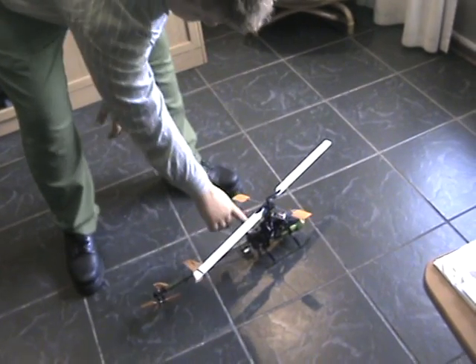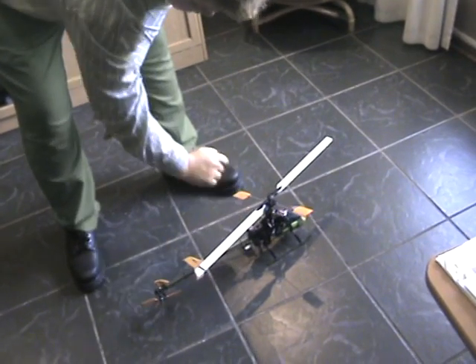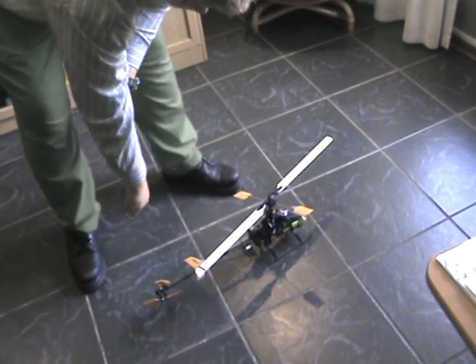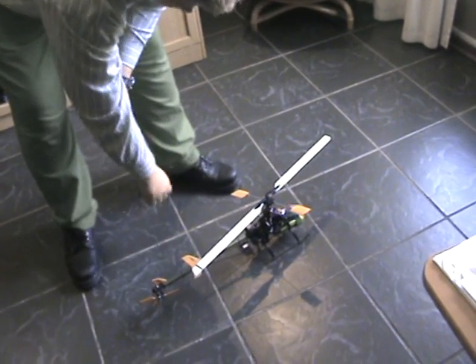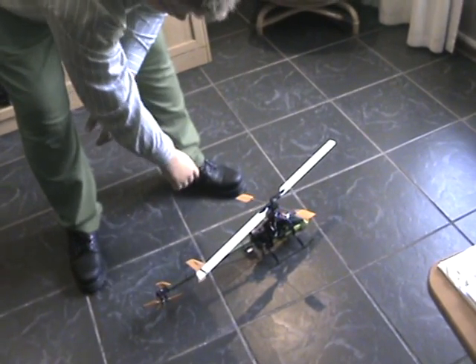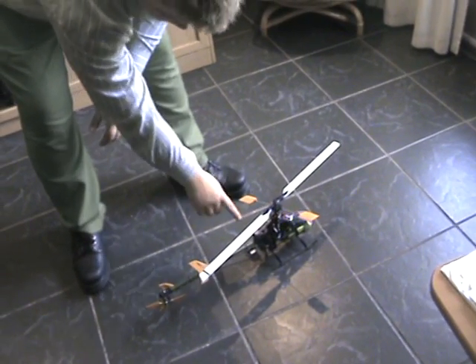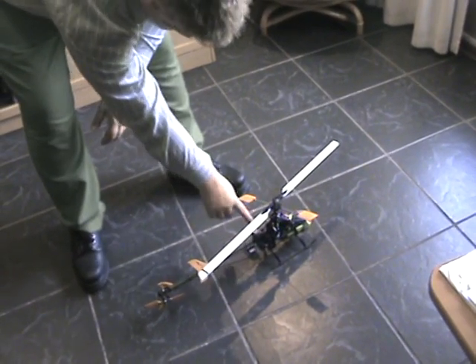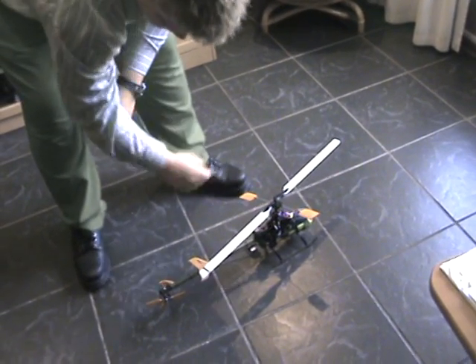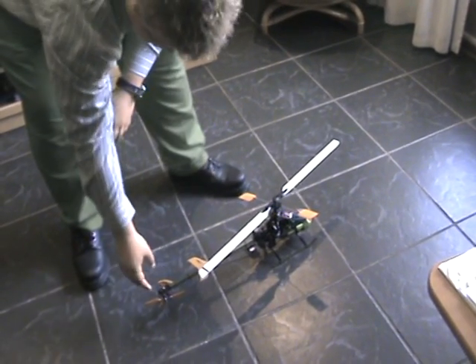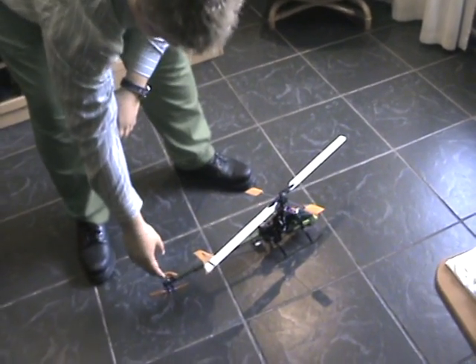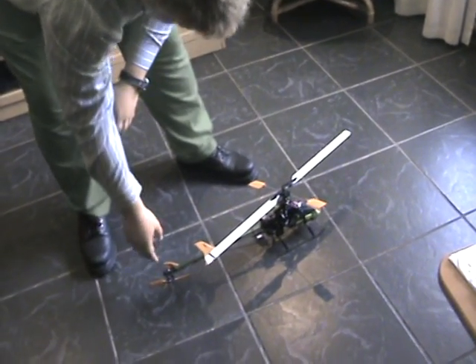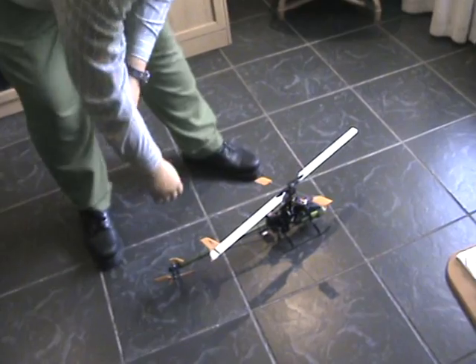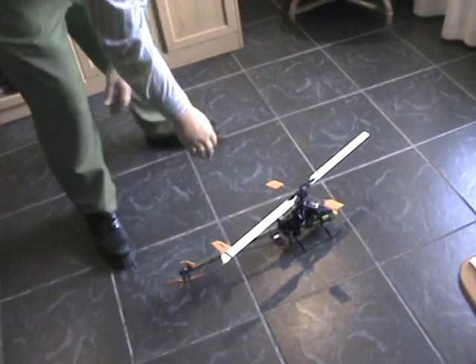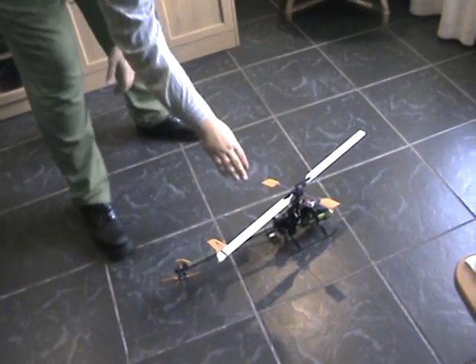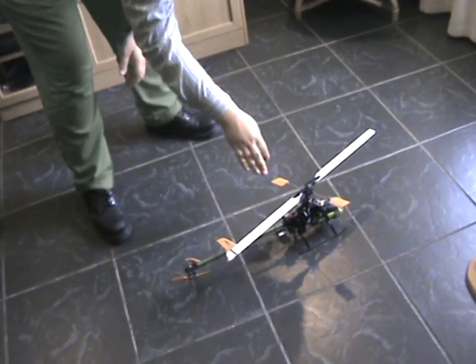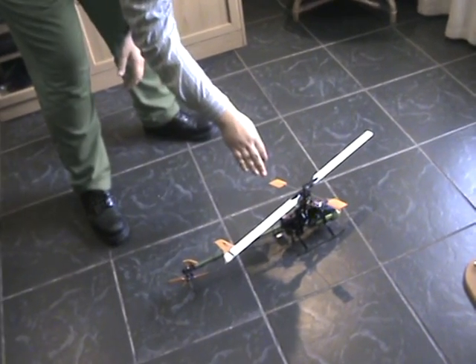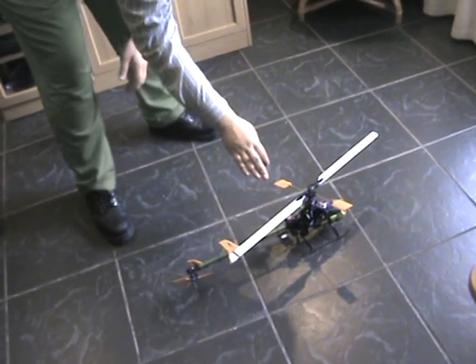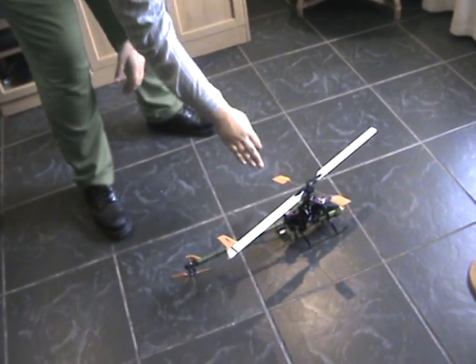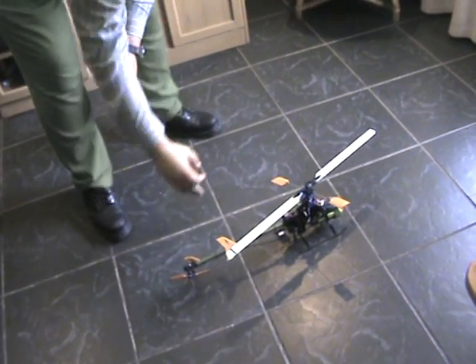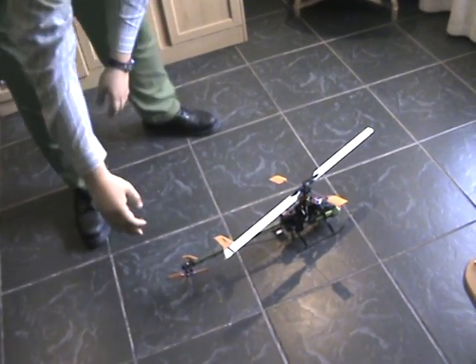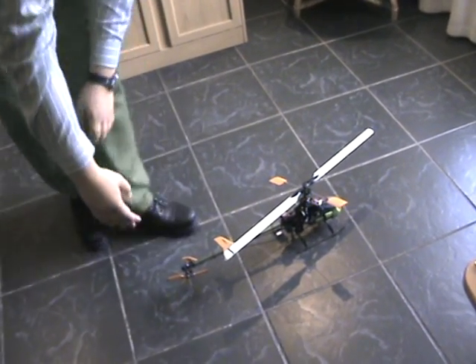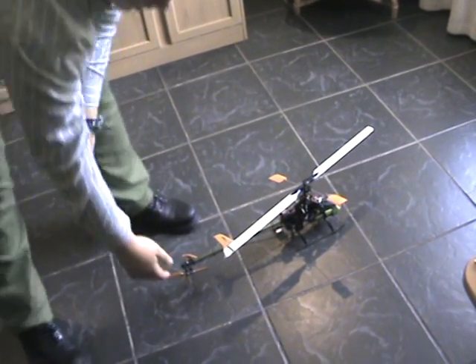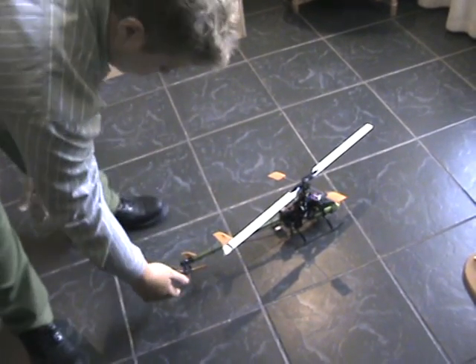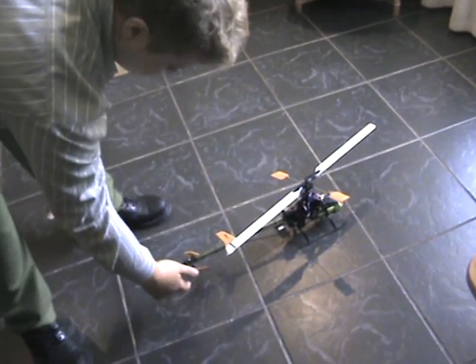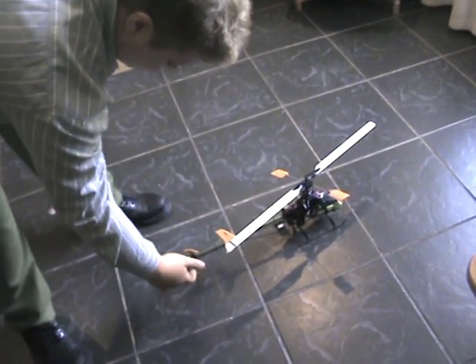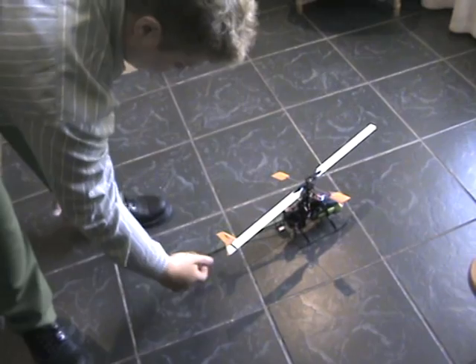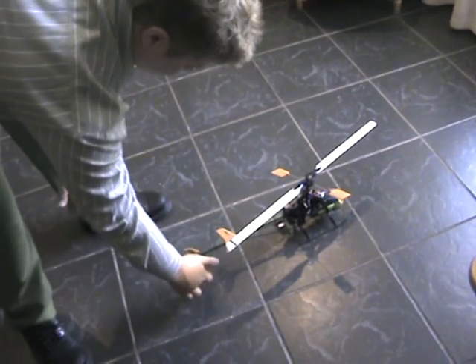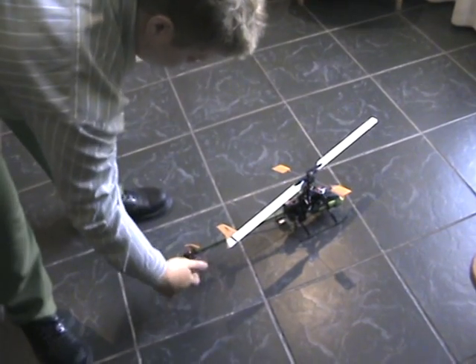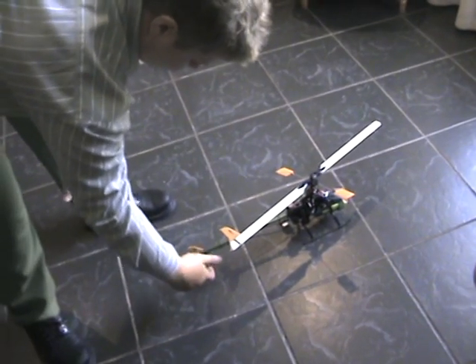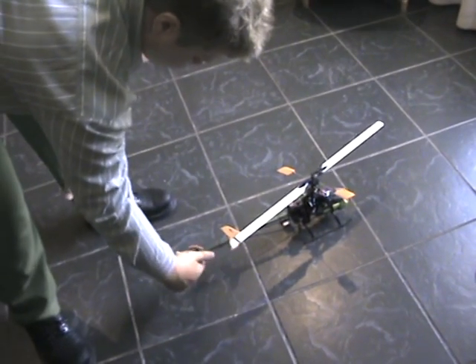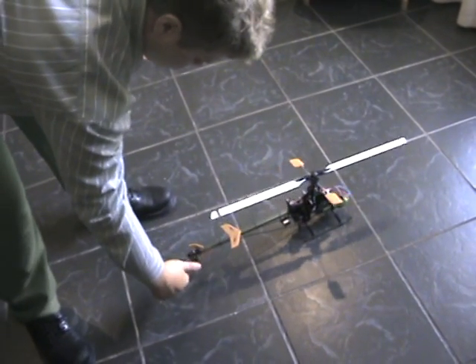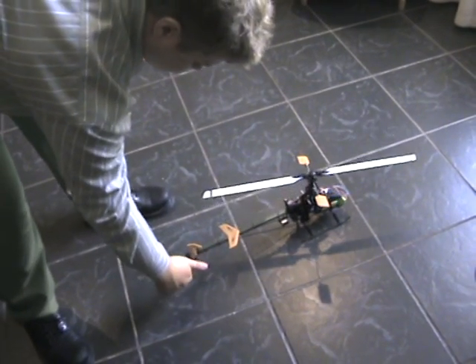The gyro light is fixed as it should be. When I look at my tail gyro it is in the center, and the blades are in the middle as they should be also.